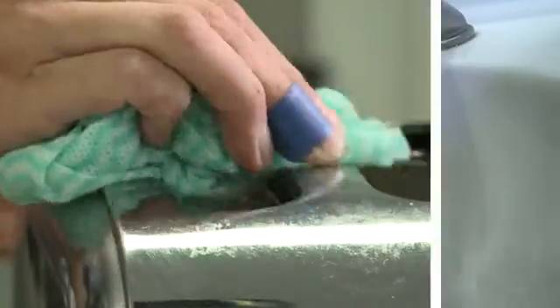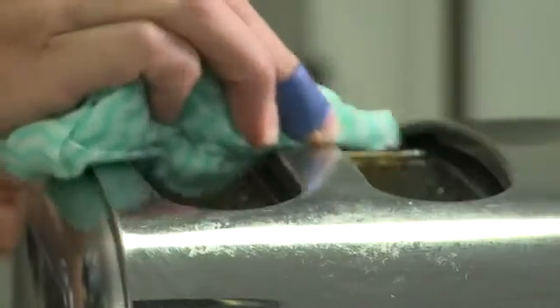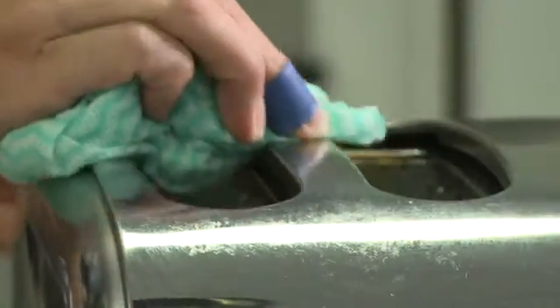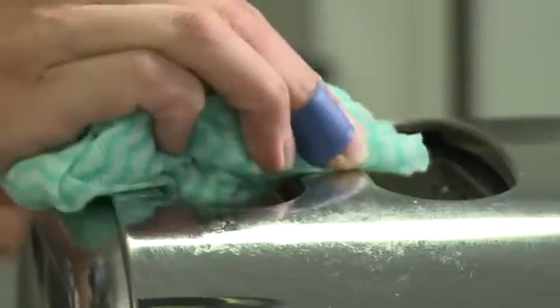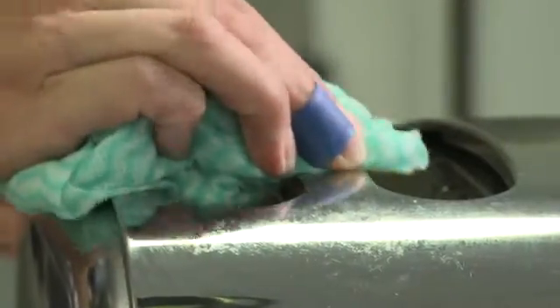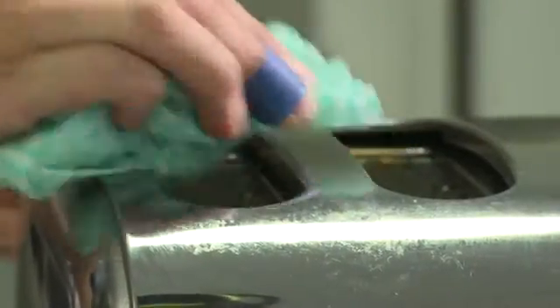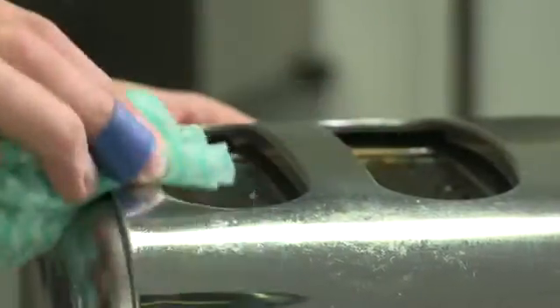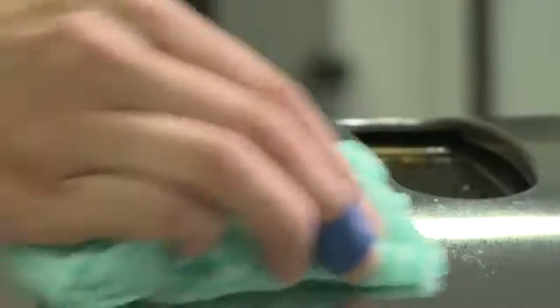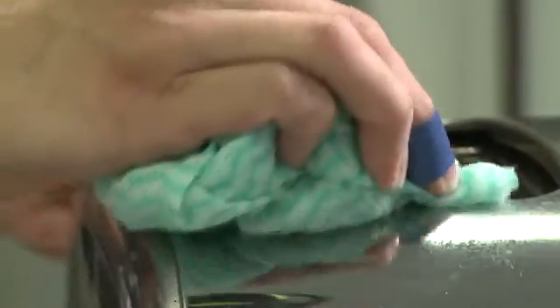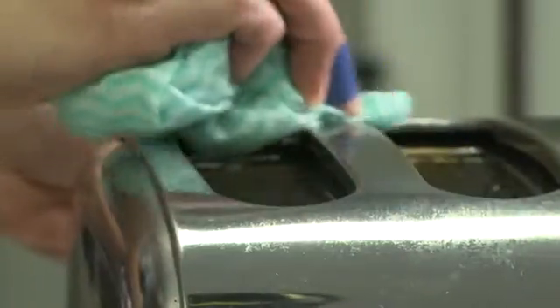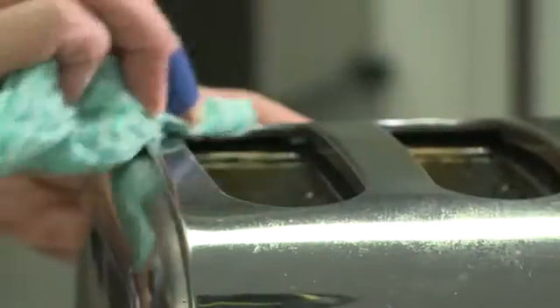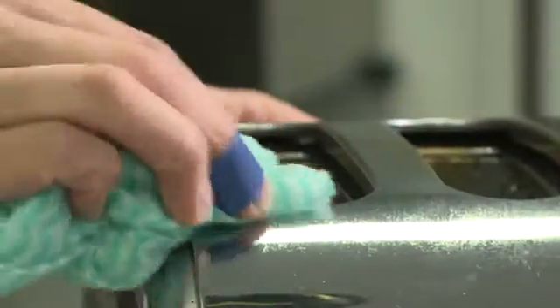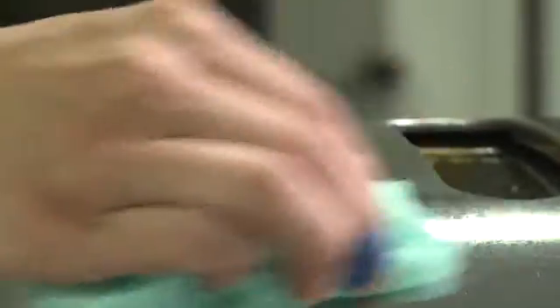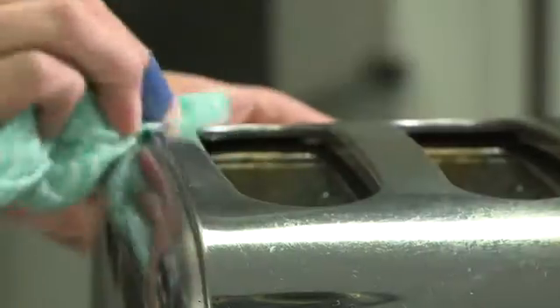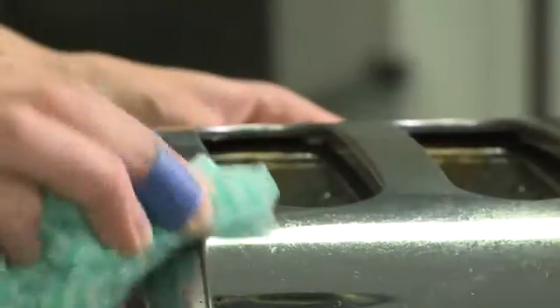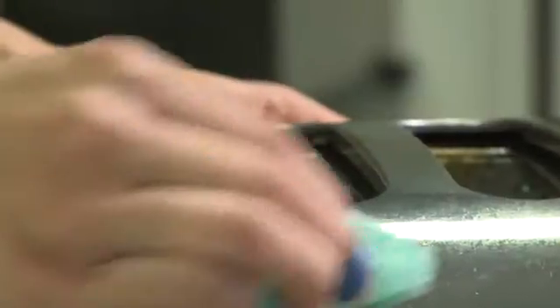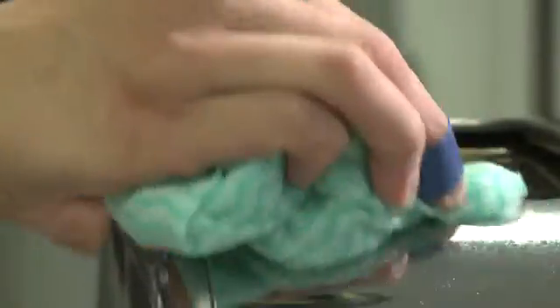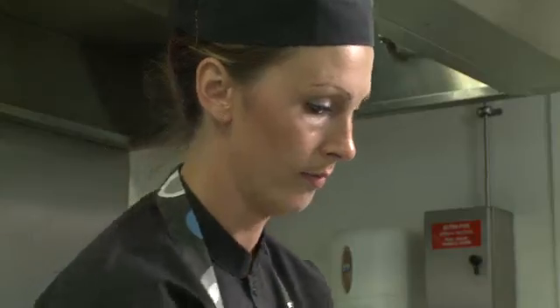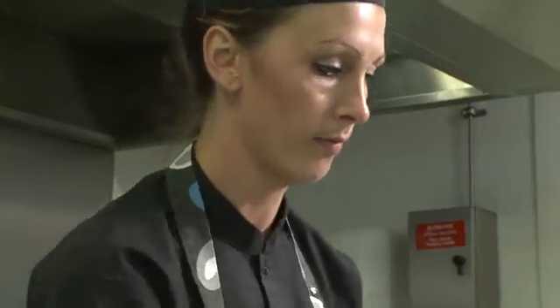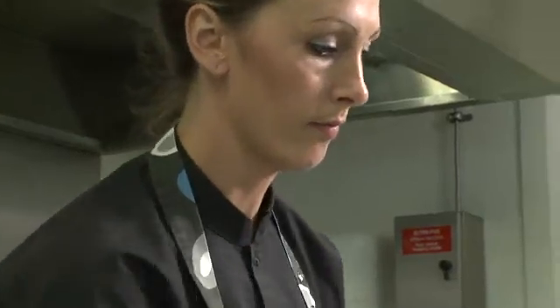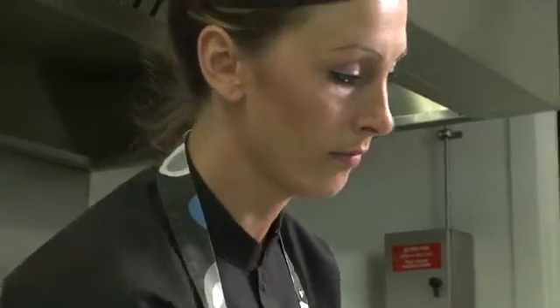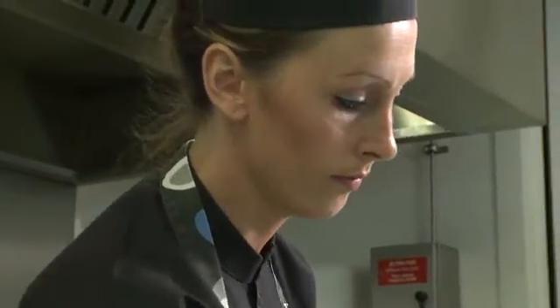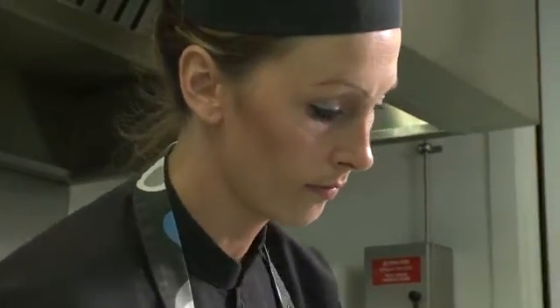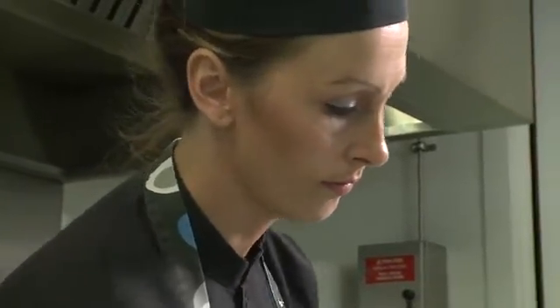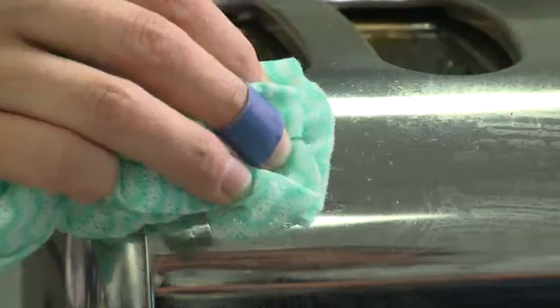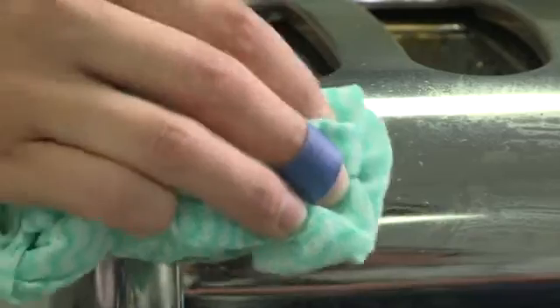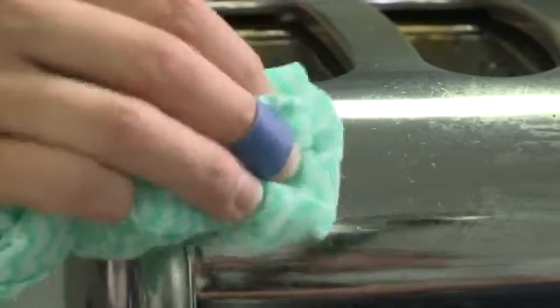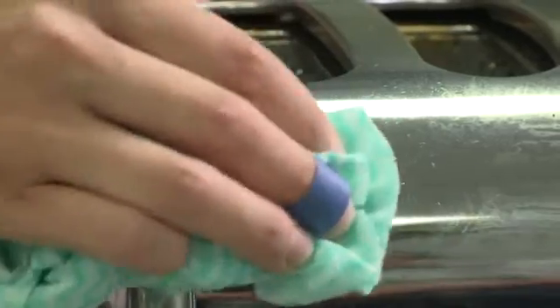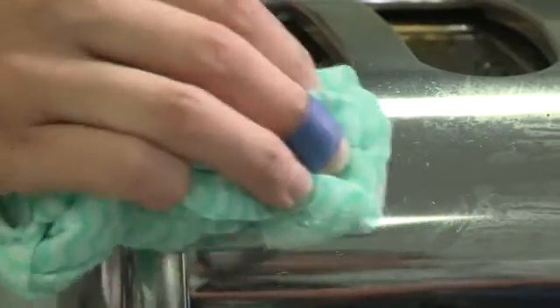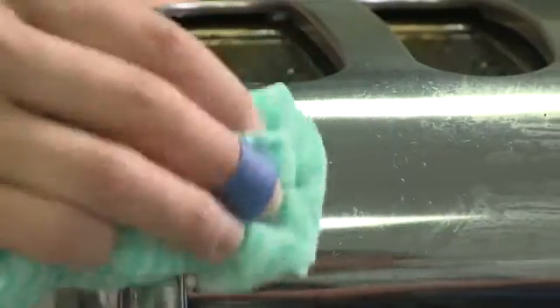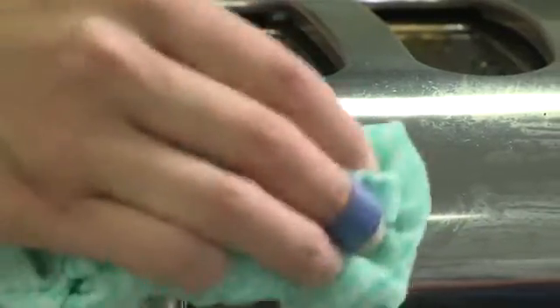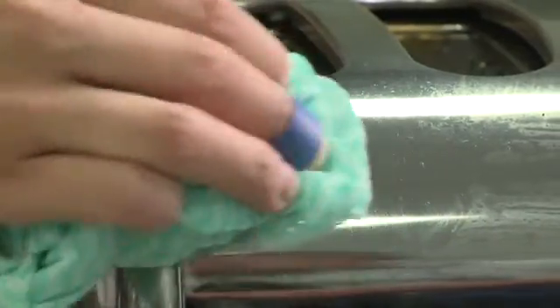We must keep any cuts and abrasions clean, and covered with a proper dressing such as a plaster or bandage until it's healed, and we must avoid contact with other people's wounds or material contaminated from wounds.